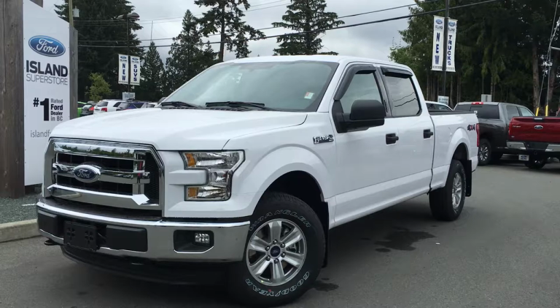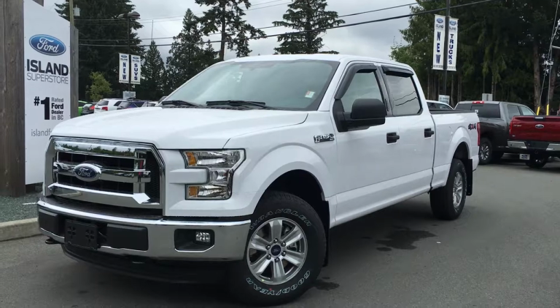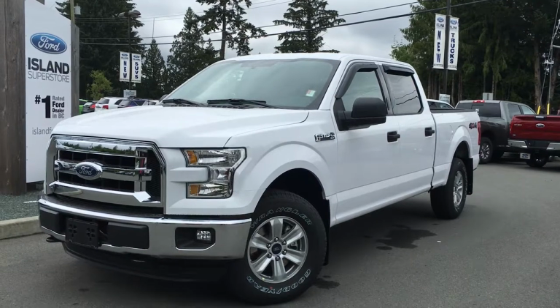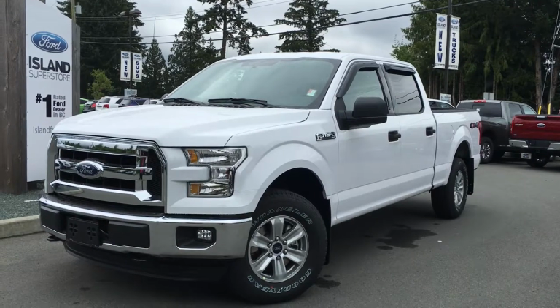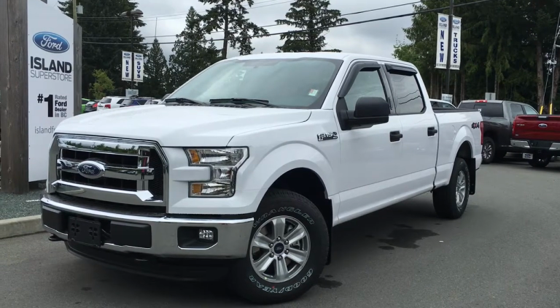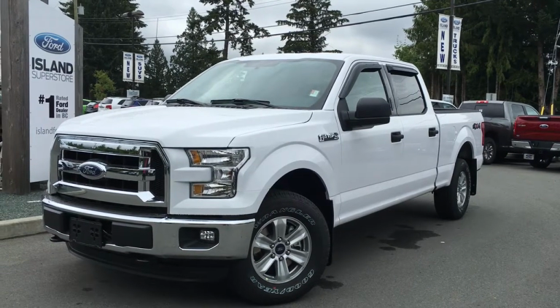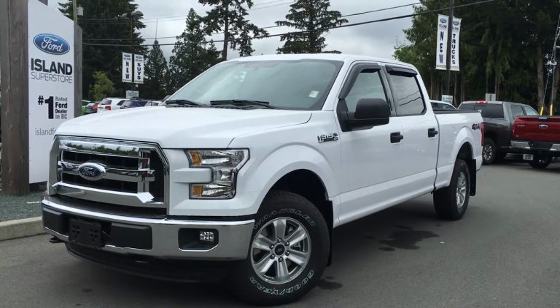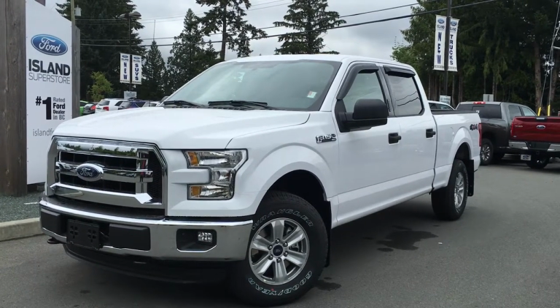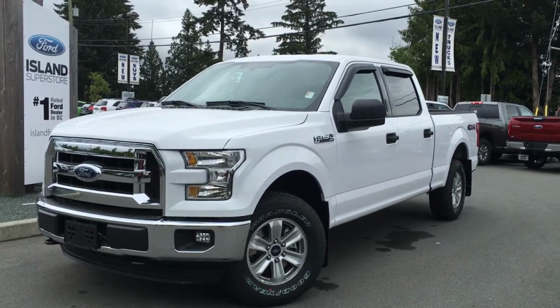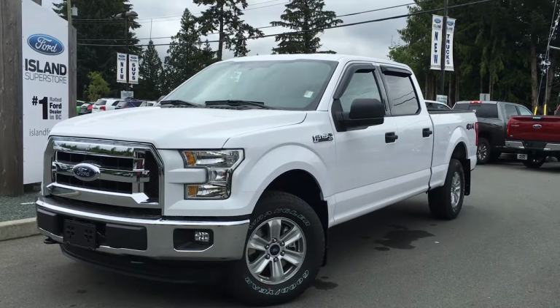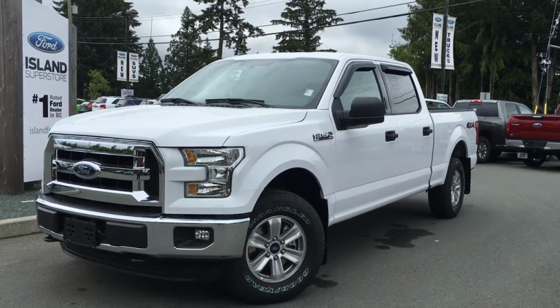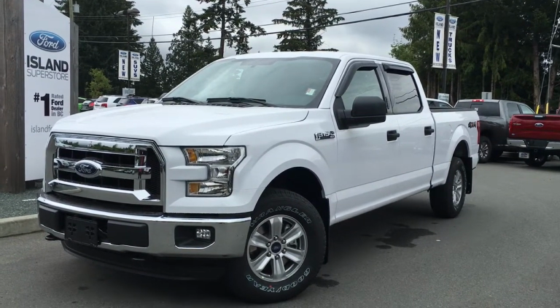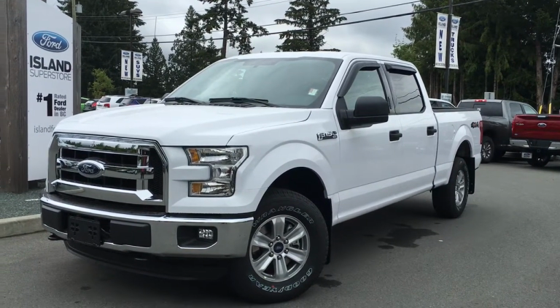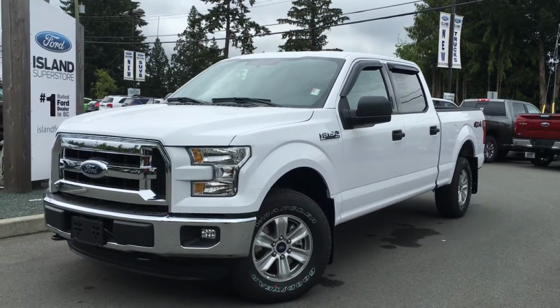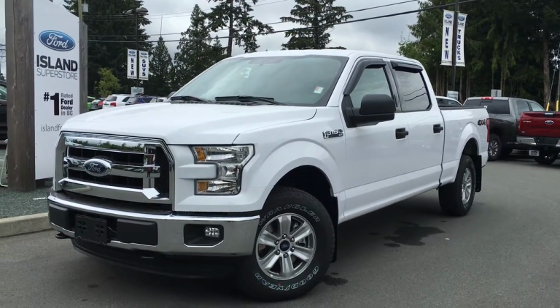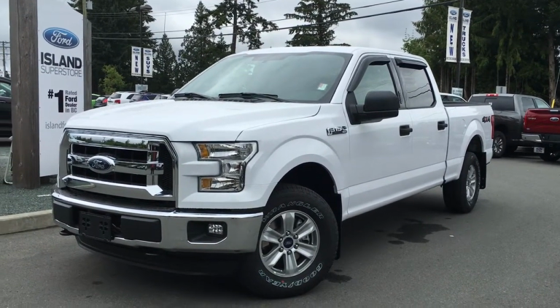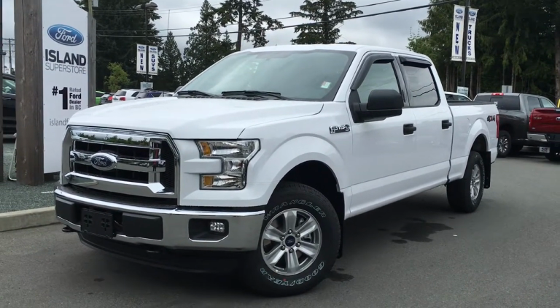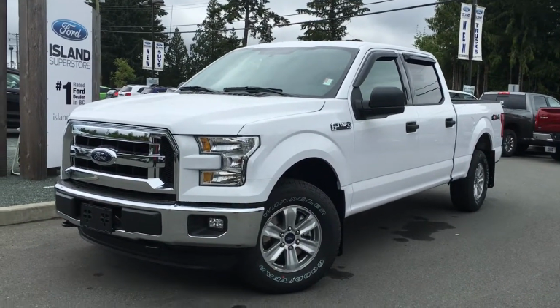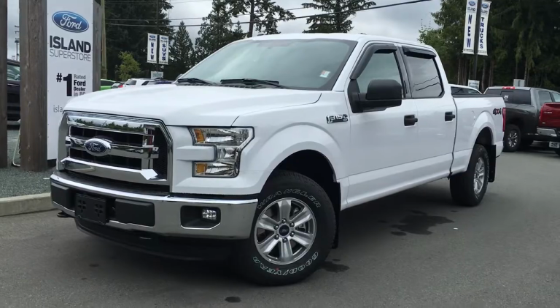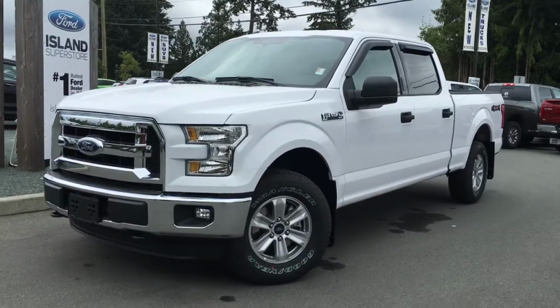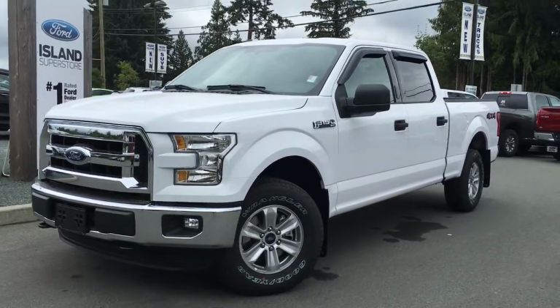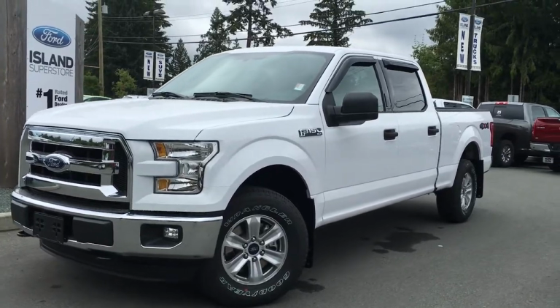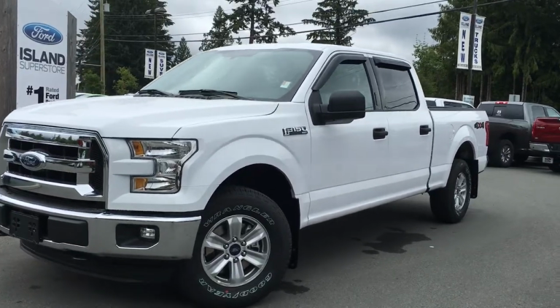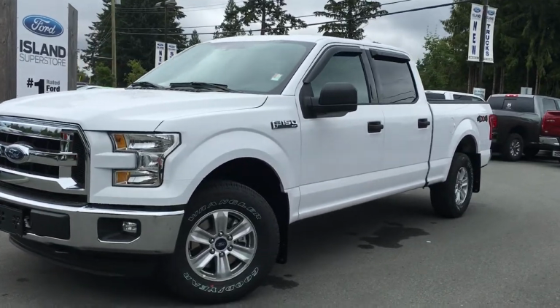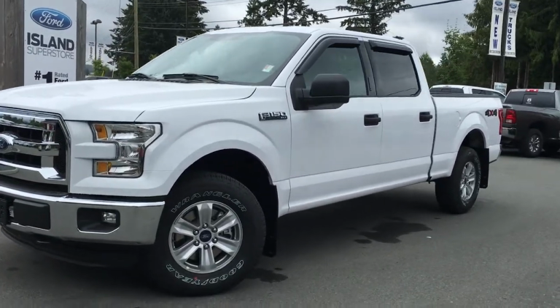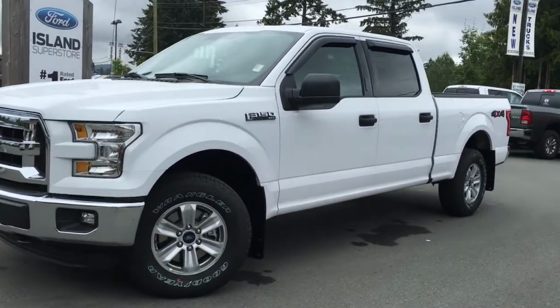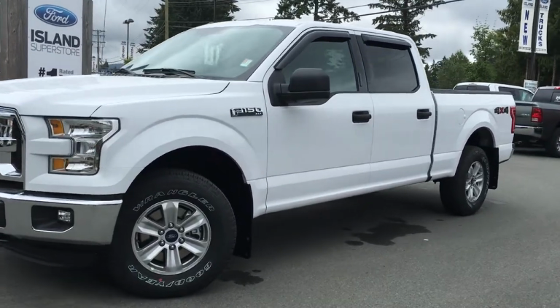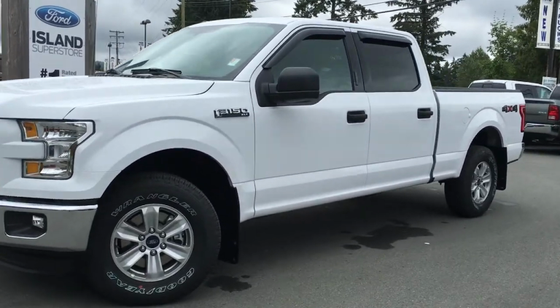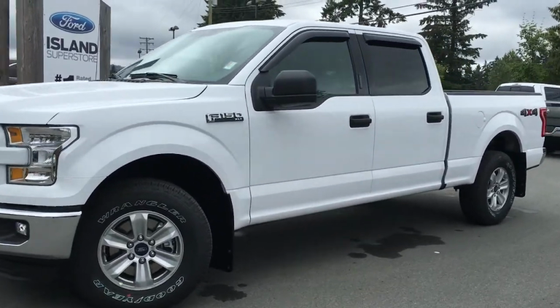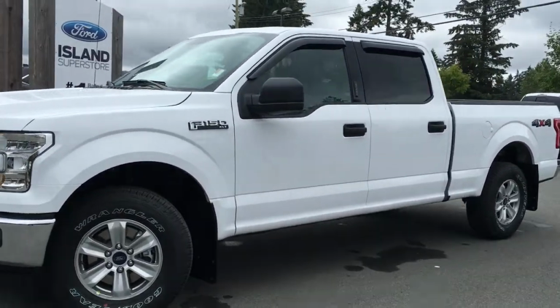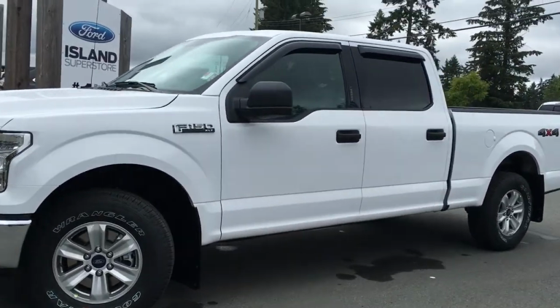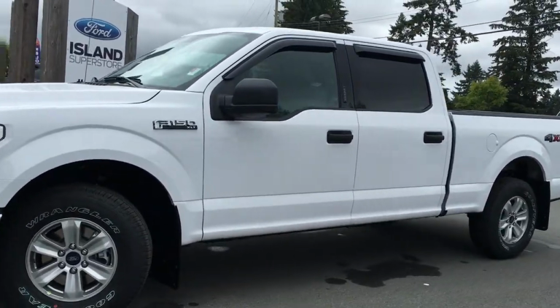Welcome to Island Ford Superstore, located on Norcross Road in Duncan, BC, just off the Trans-Canada Highway. Today we're looking at a 2016 F-150 XLT.